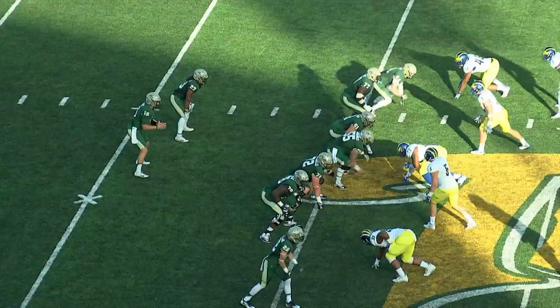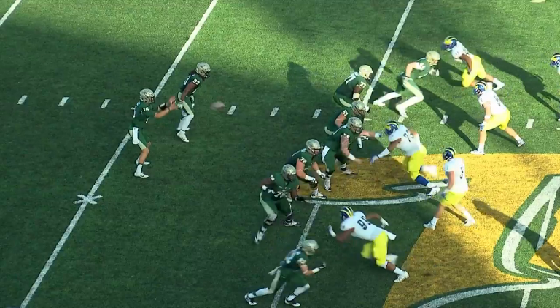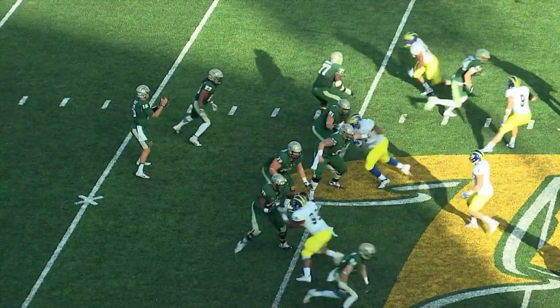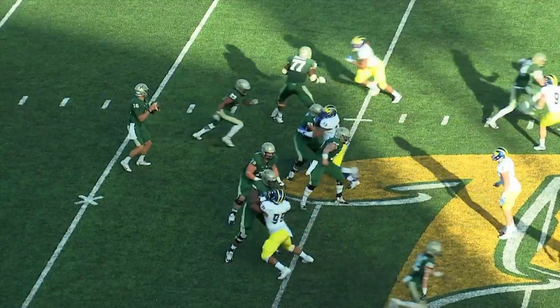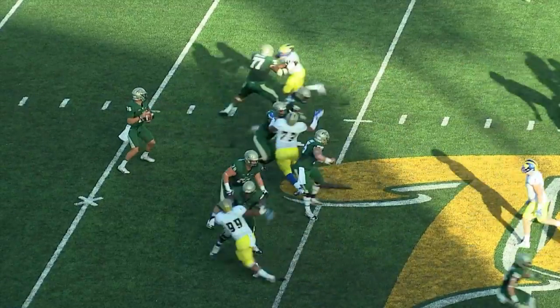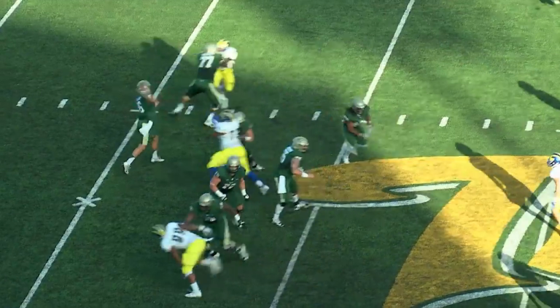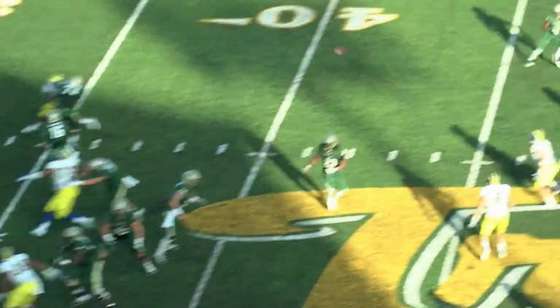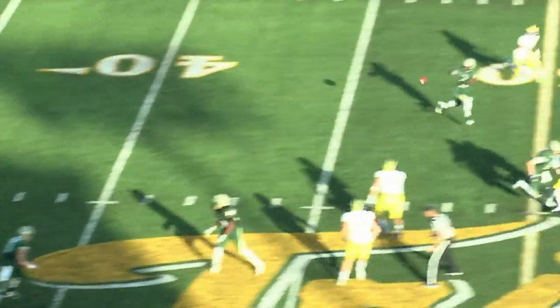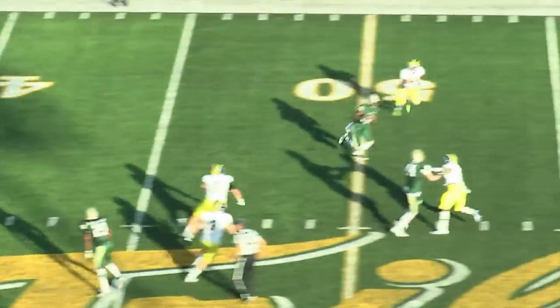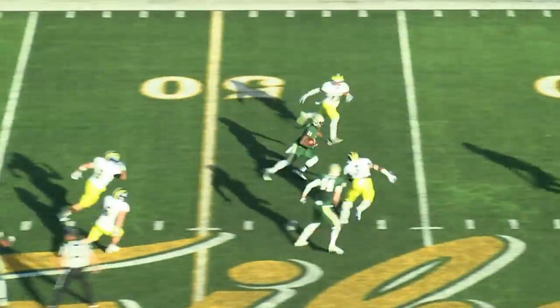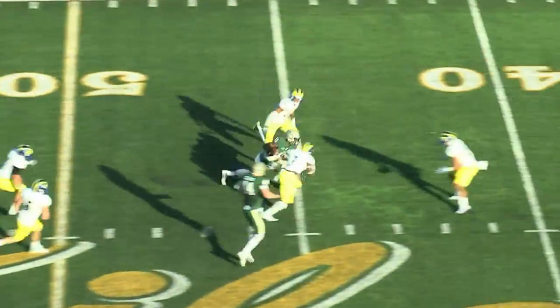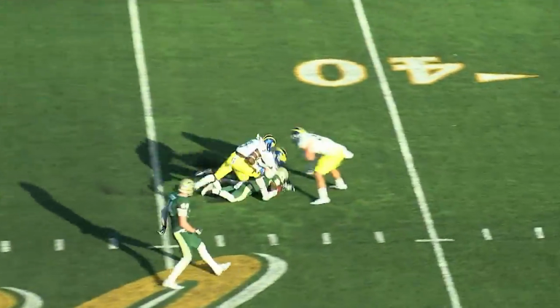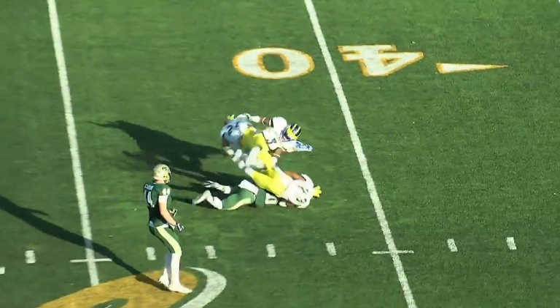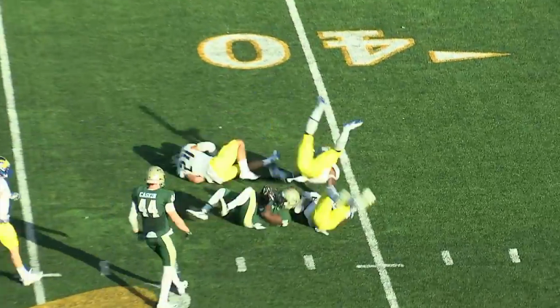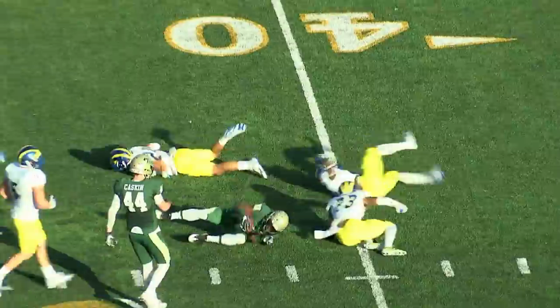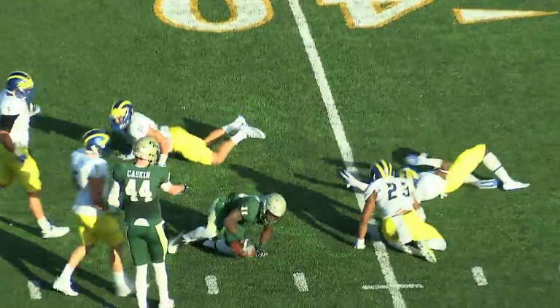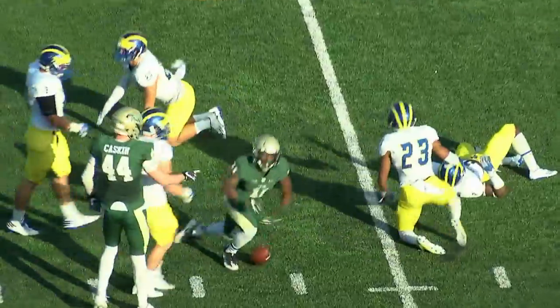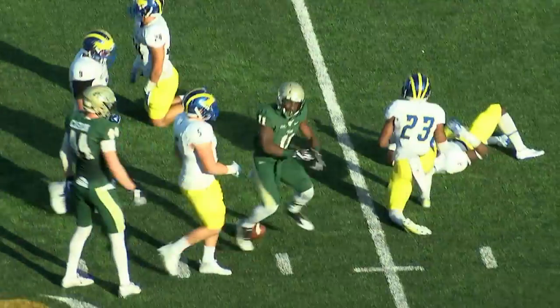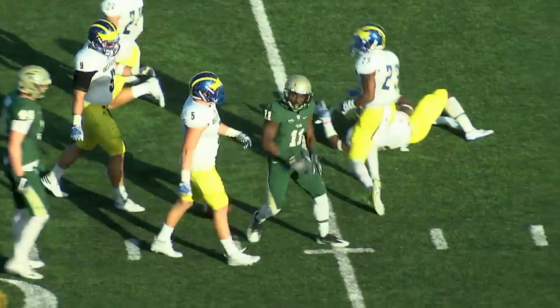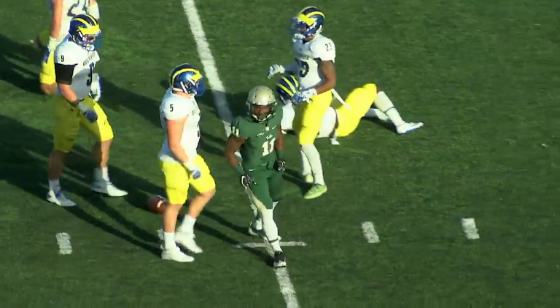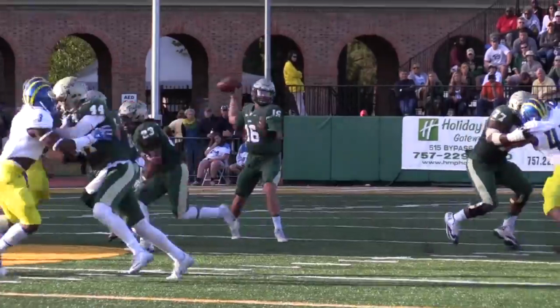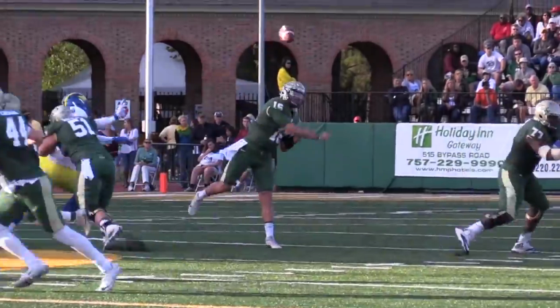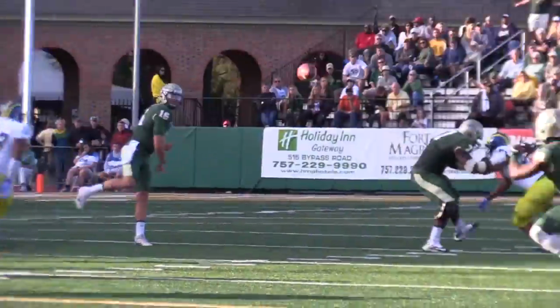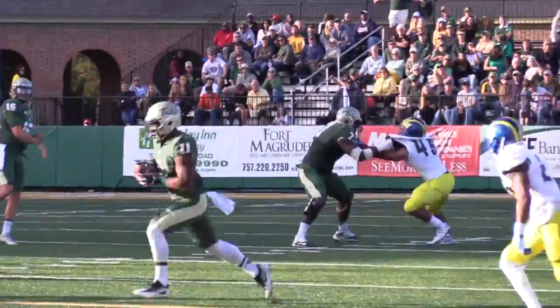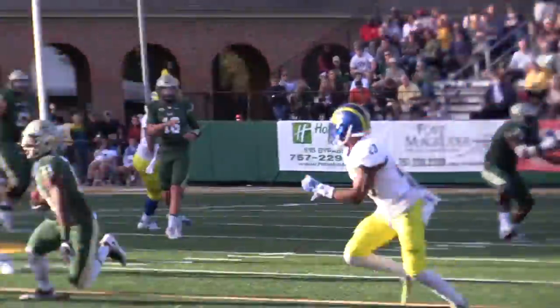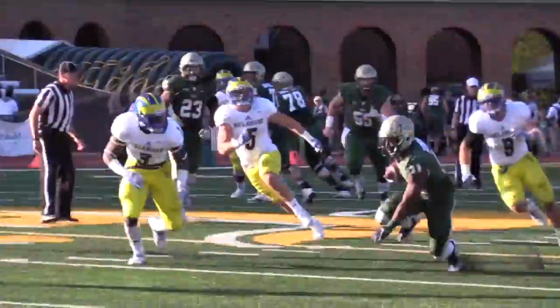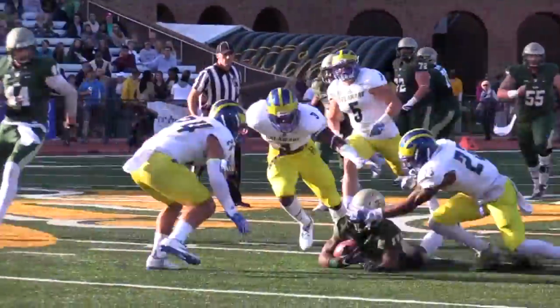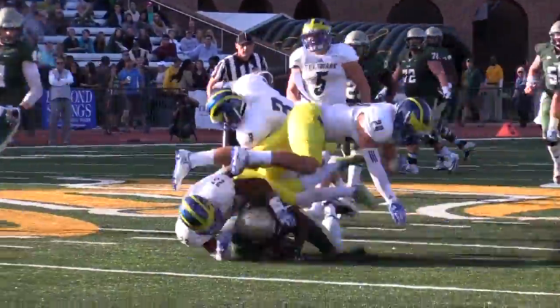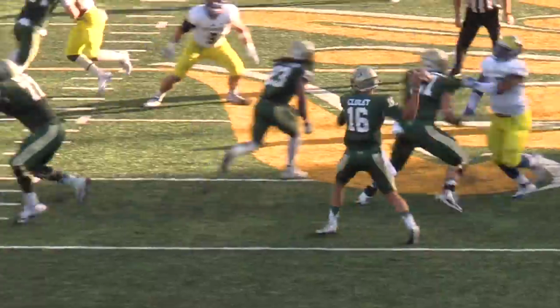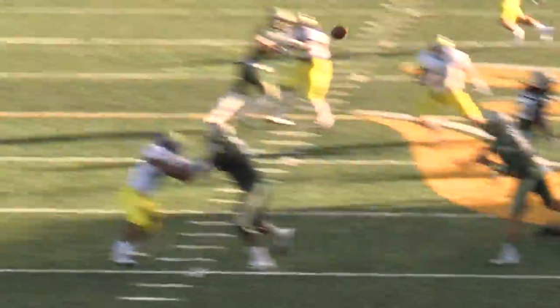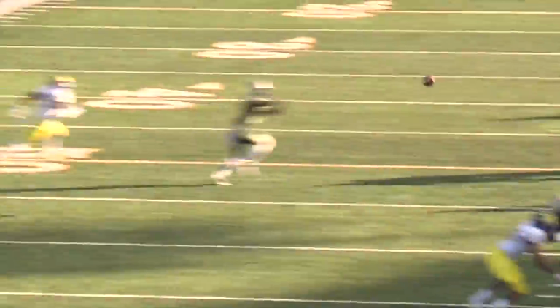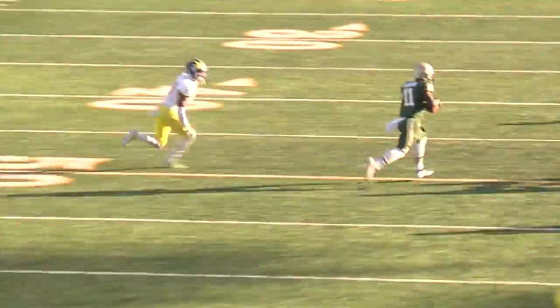Third down and six. Cluley in the pocket, left side on the run. Complete, inside the 50, inside the 45. Devontae — this is his first catch of the day. He comes up fired up.